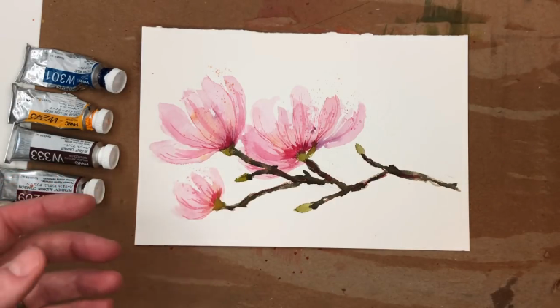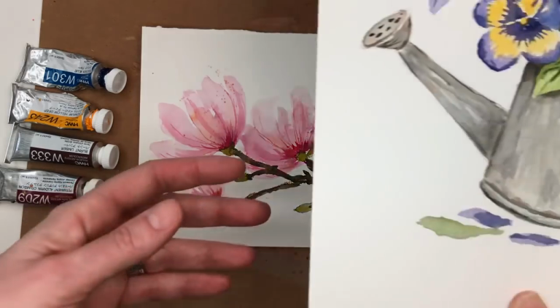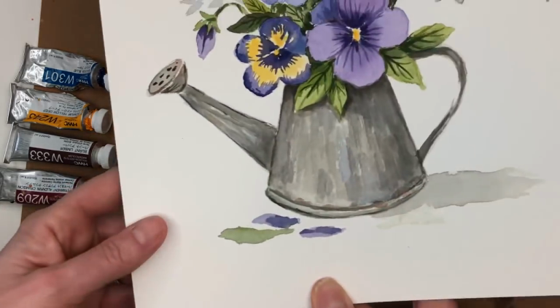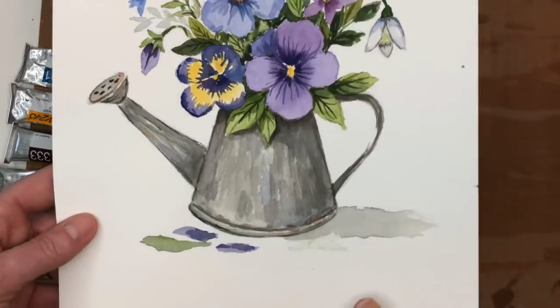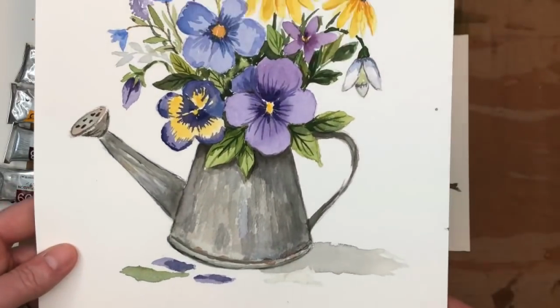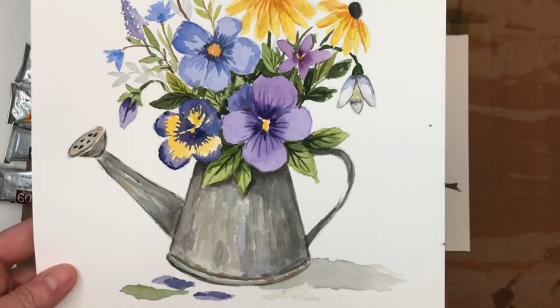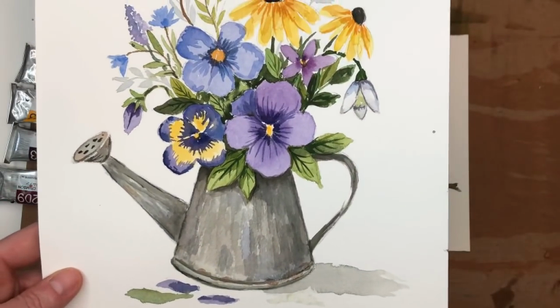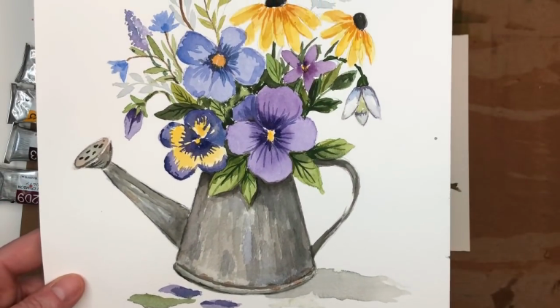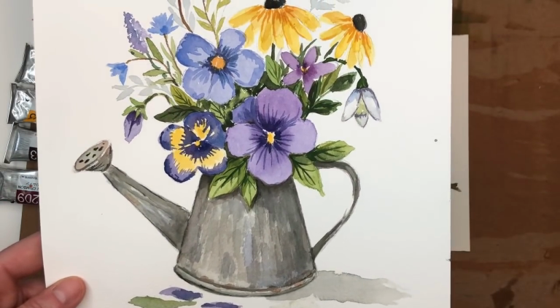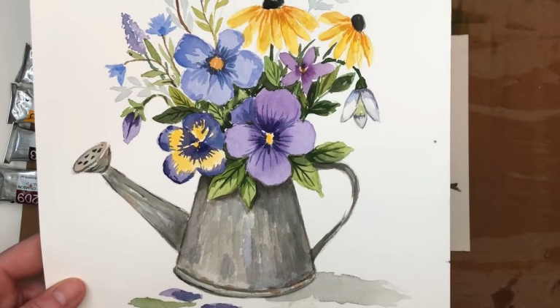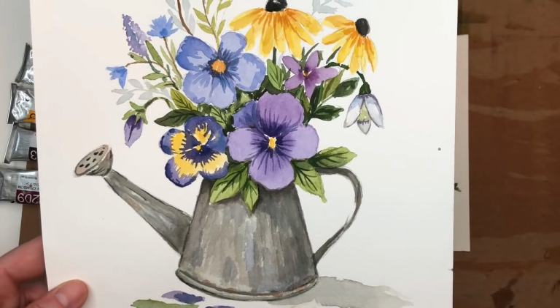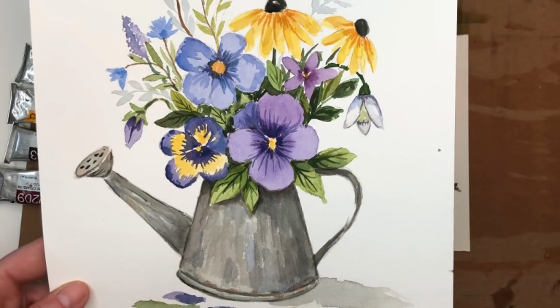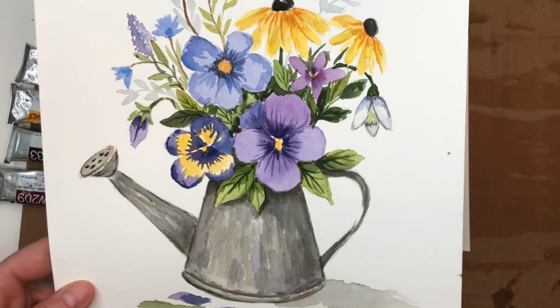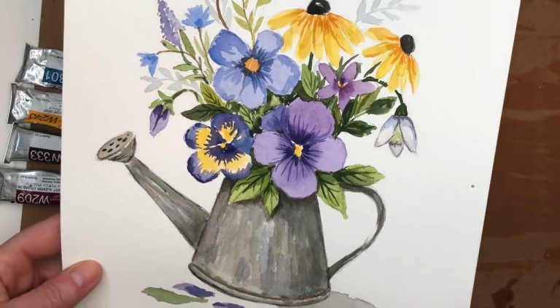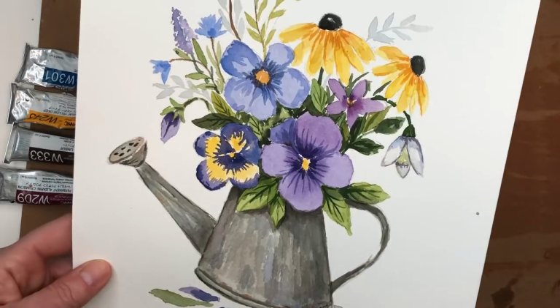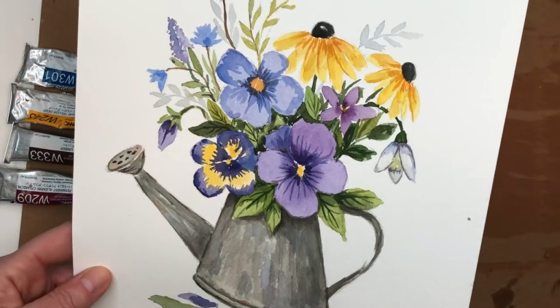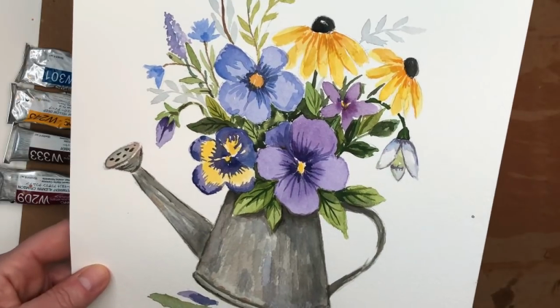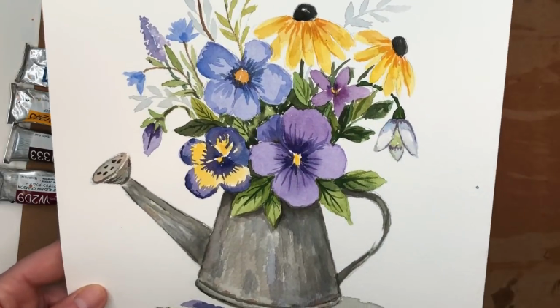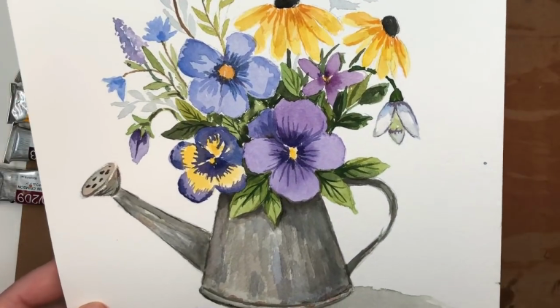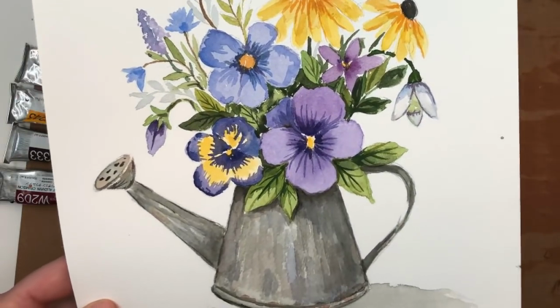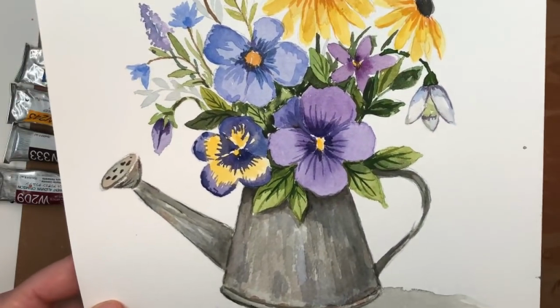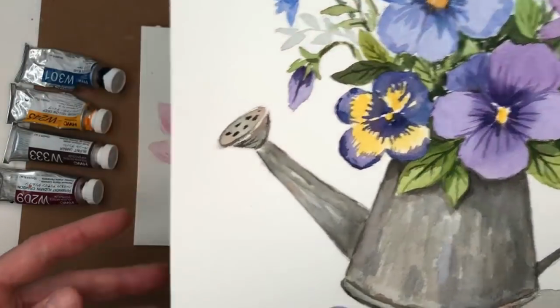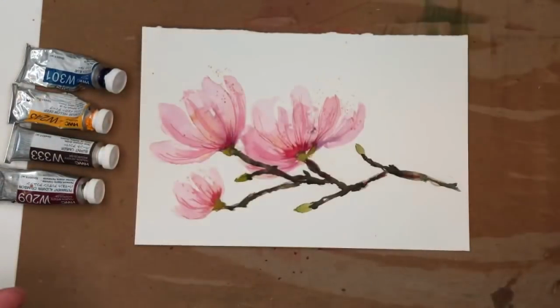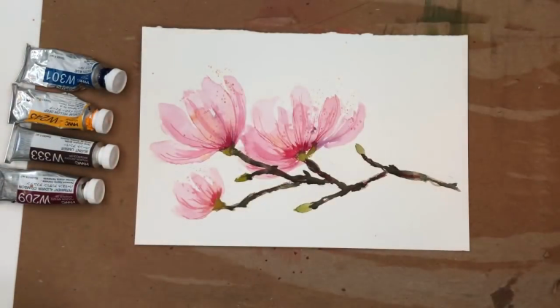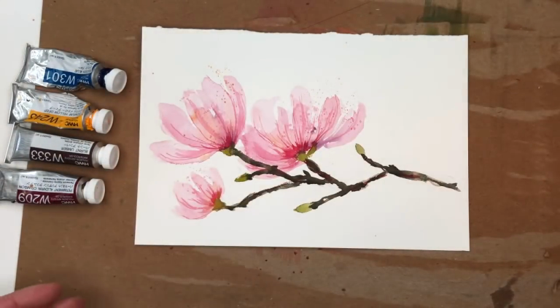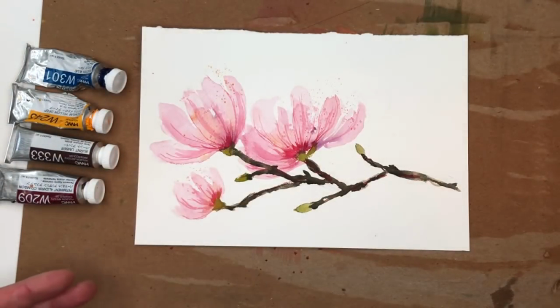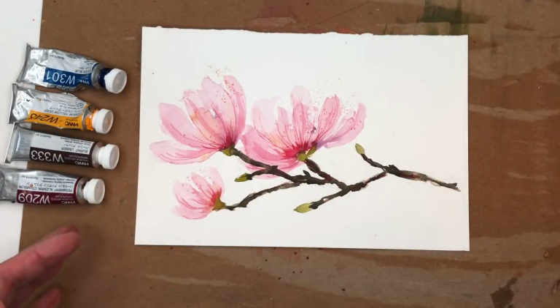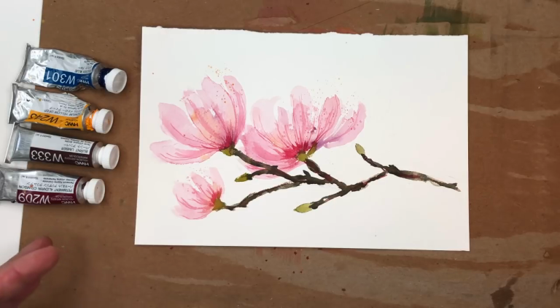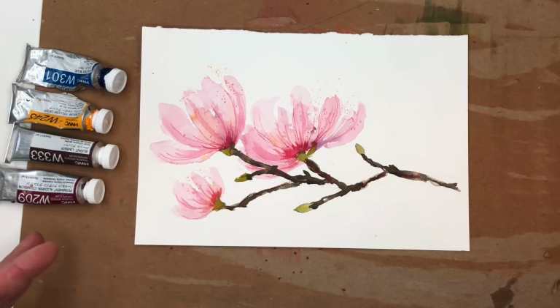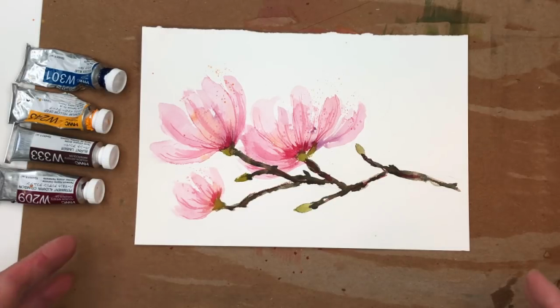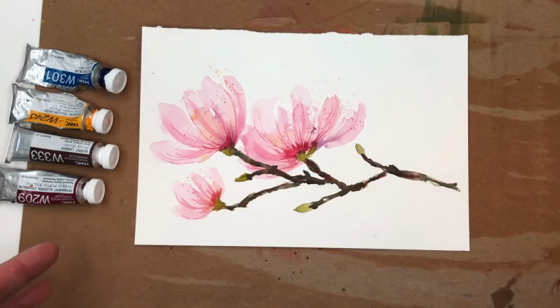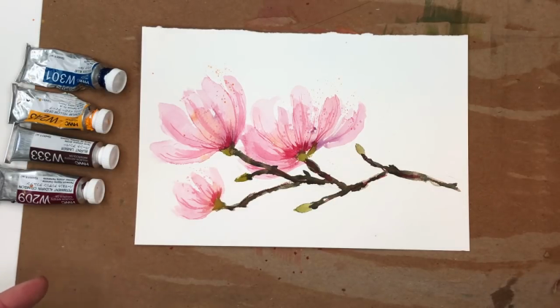This past week on Patreon we did a beautiful spring watering can with some spring florals — it was a fun one. So again, if you have any questions leave them in the comment section, and let's get started.